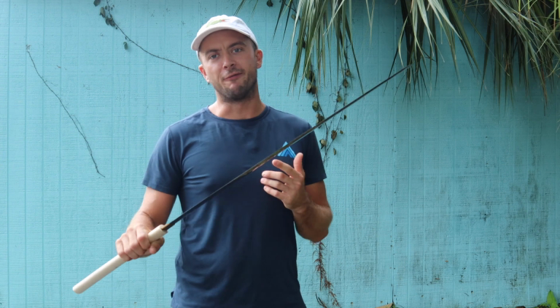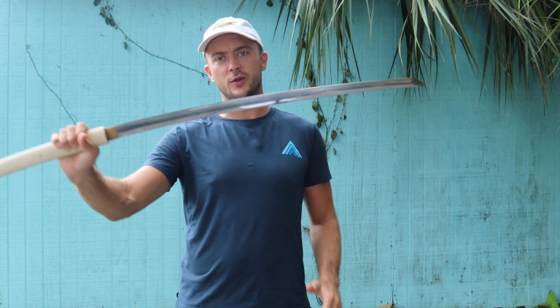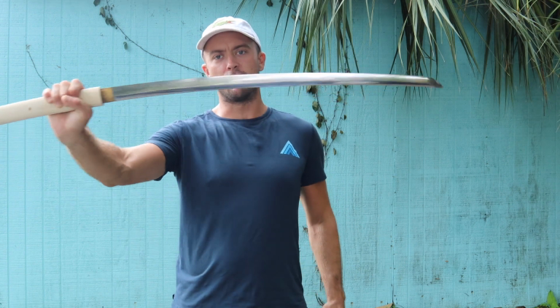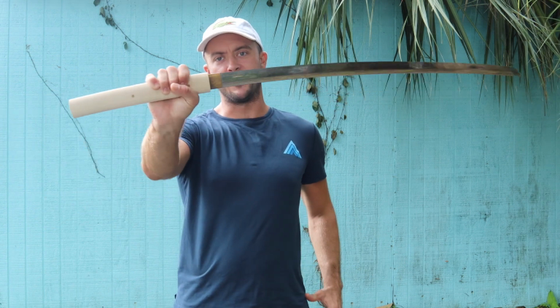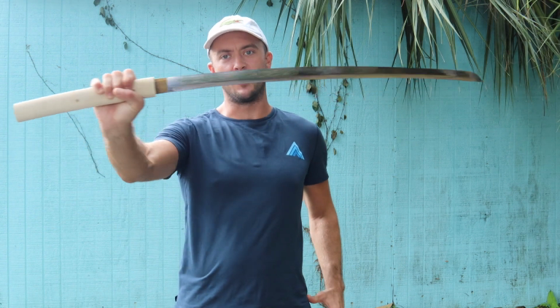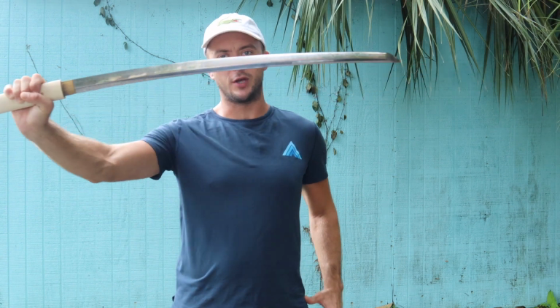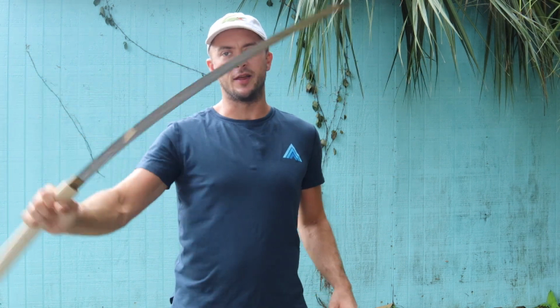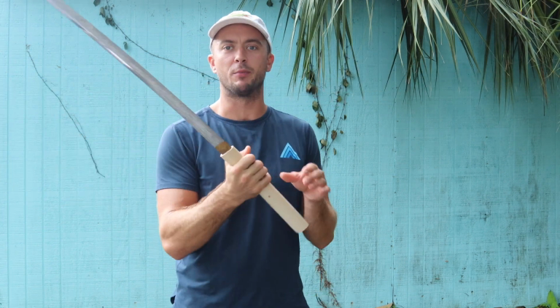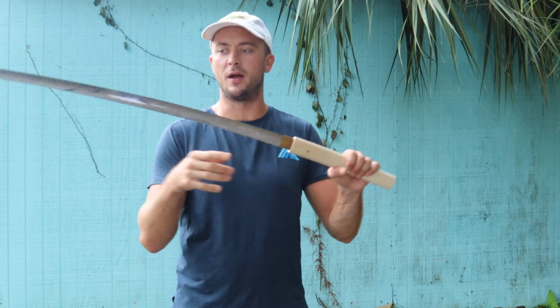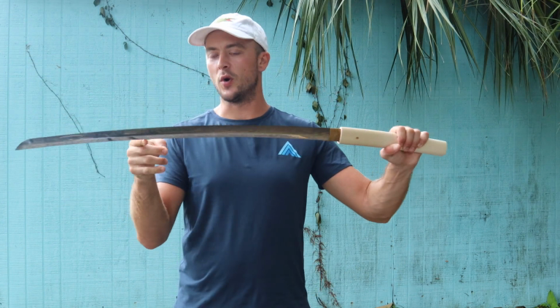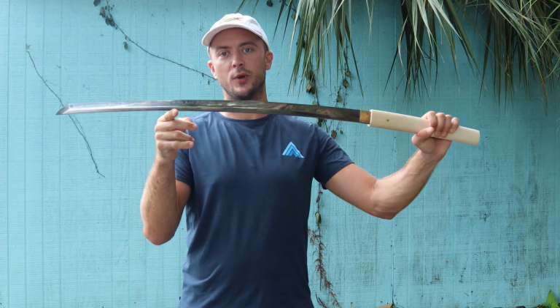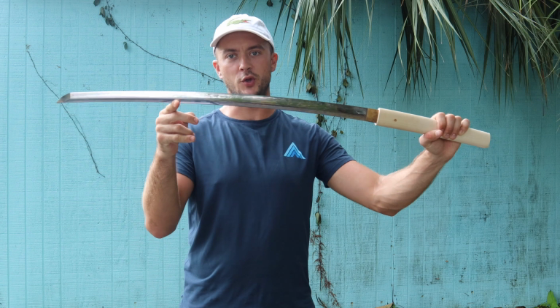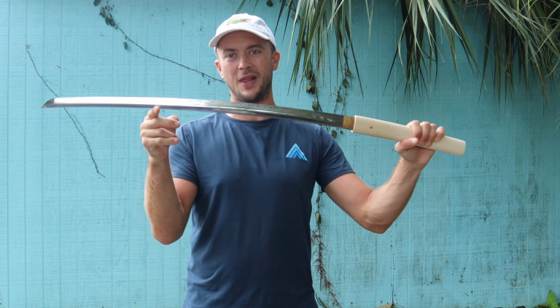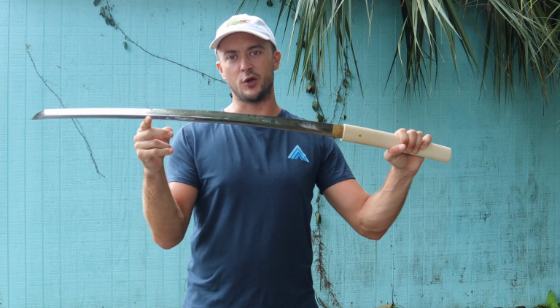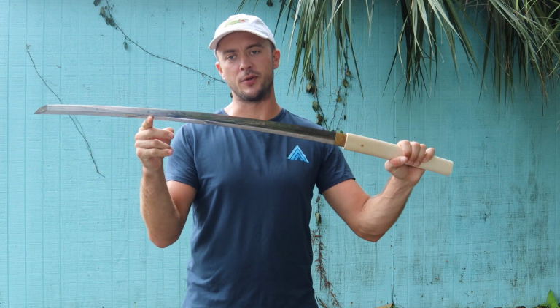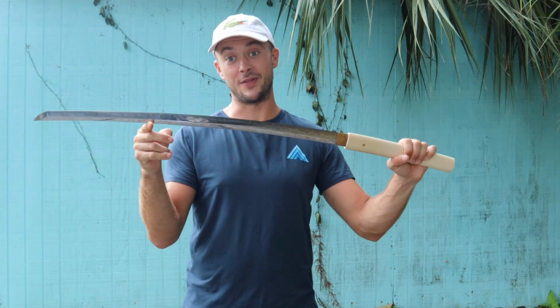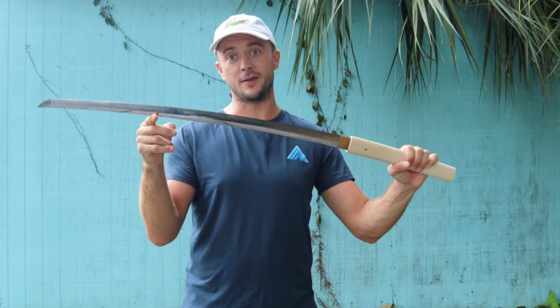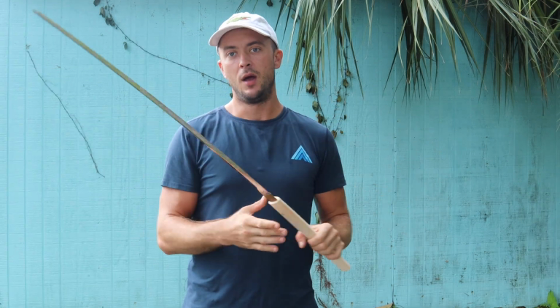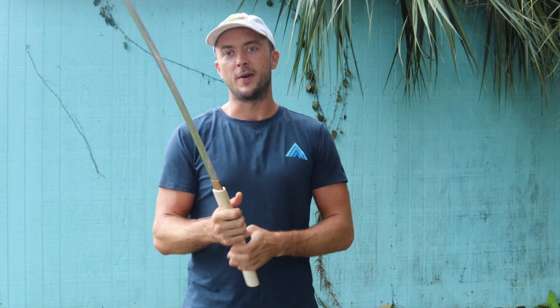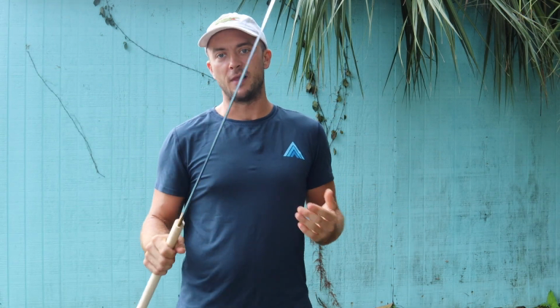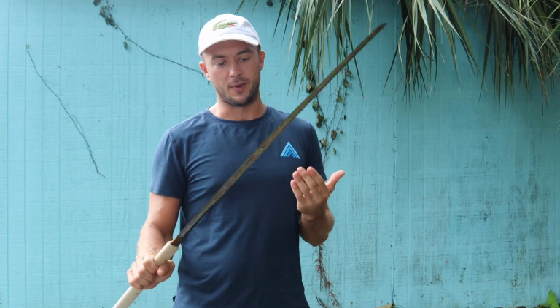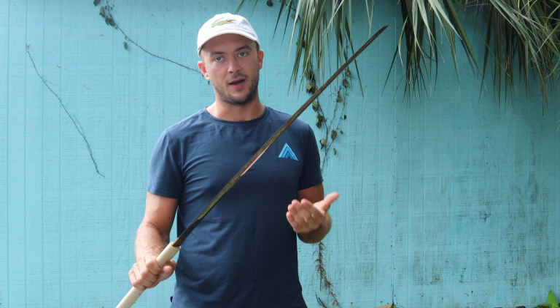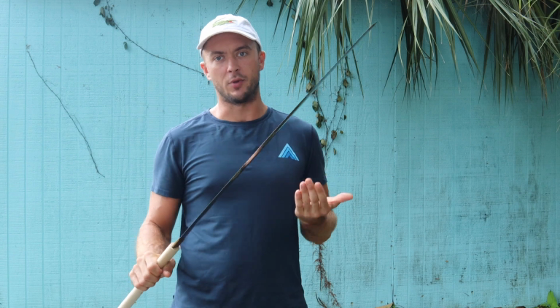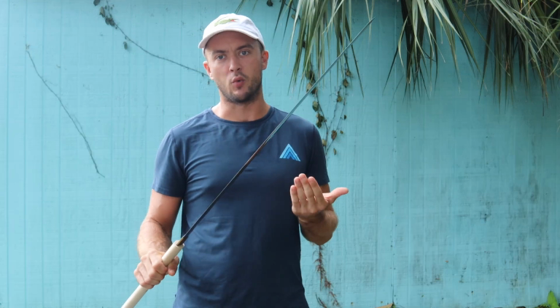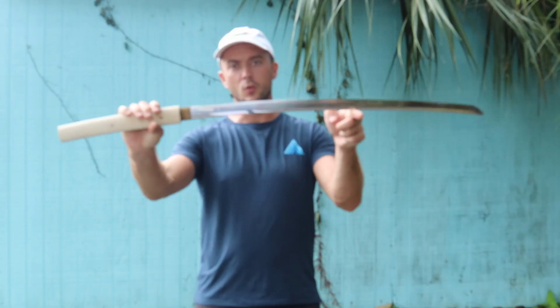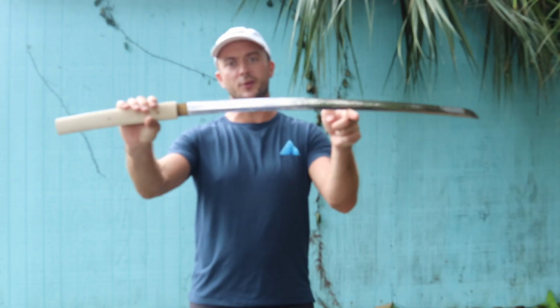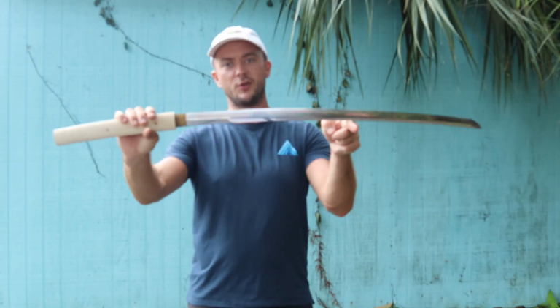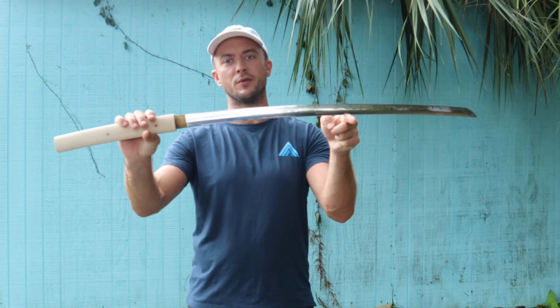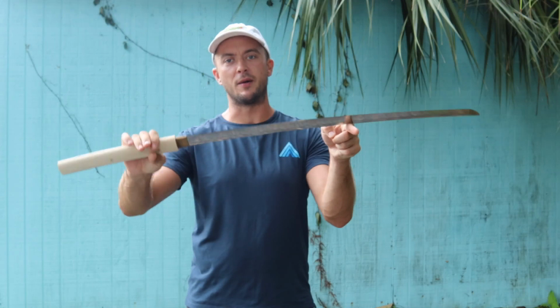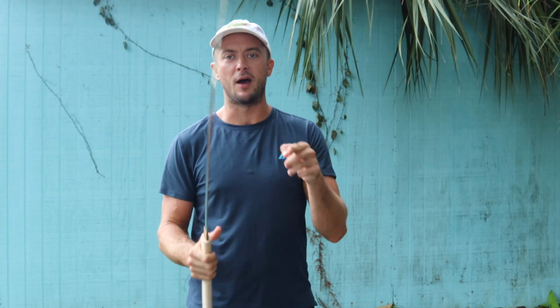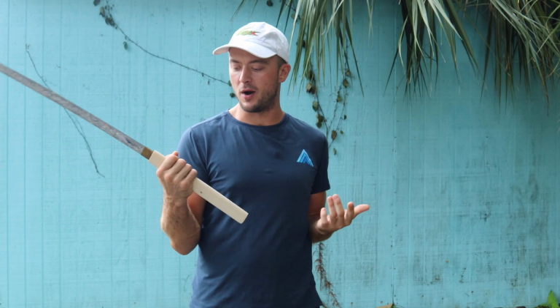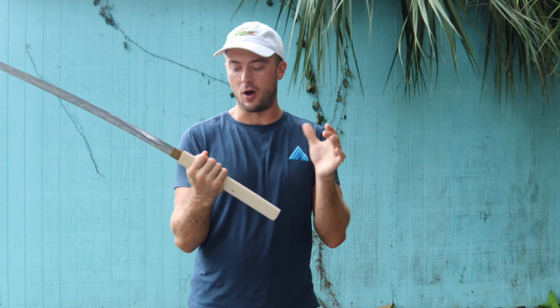Looking at 40 inches on the overall length of this single-edge Clay Tempered Katana, with a blade length of 28 and three-quarter inches. The blade is very sharp, as you'll see in the cut testing — wouldn't expect anything less from a Katana and from Balaur Arms quality. Weight on this one is going to be 2 pounds, 2 ounces — not overbearing at all.